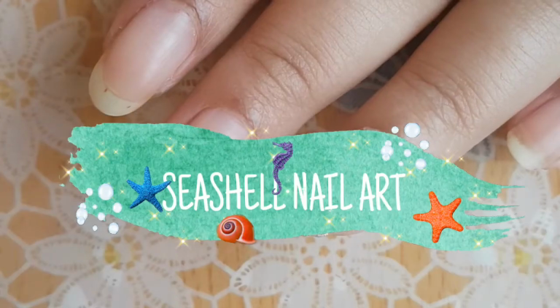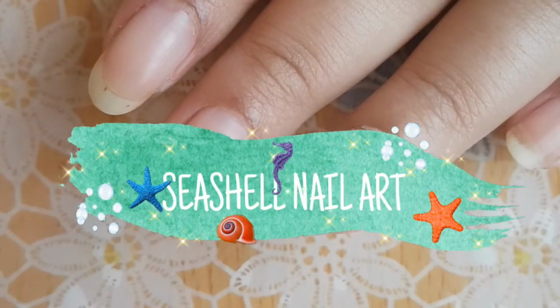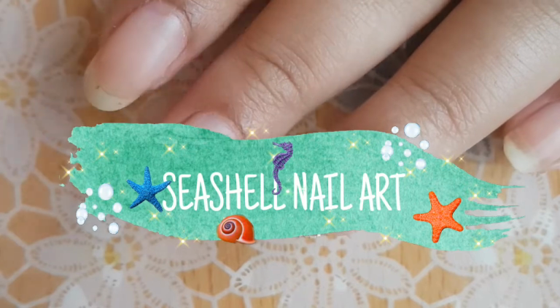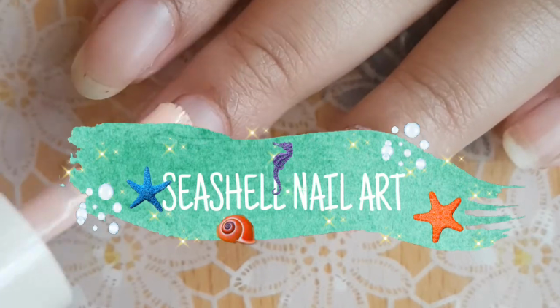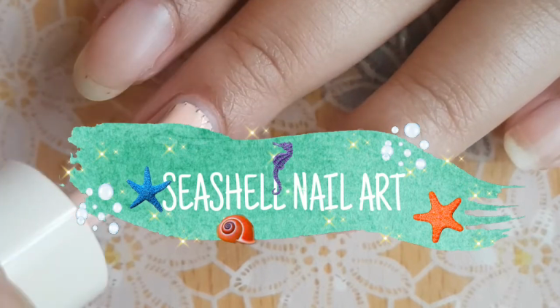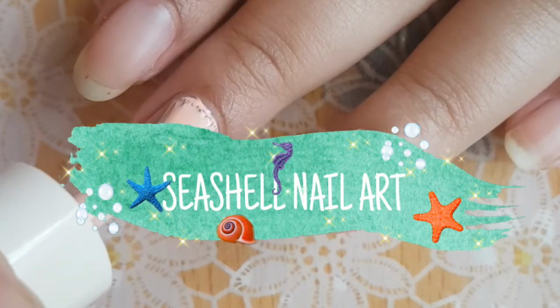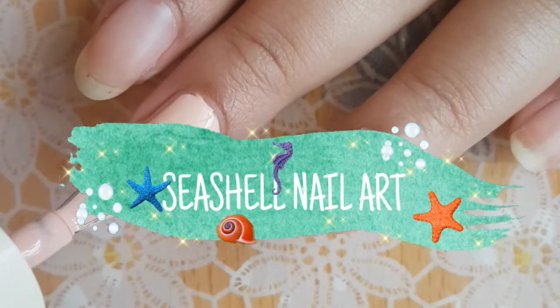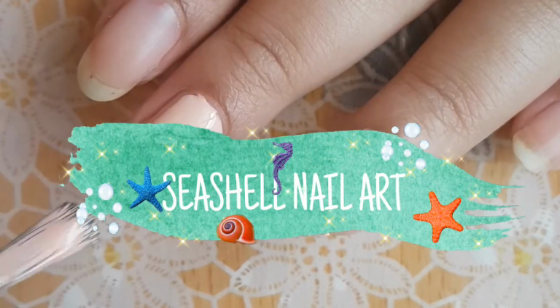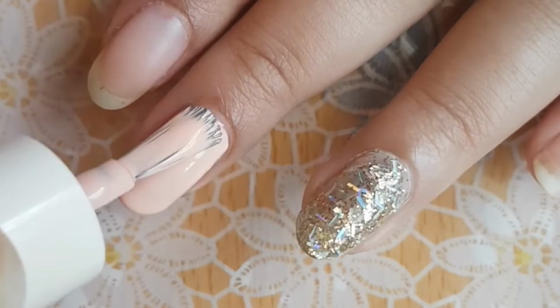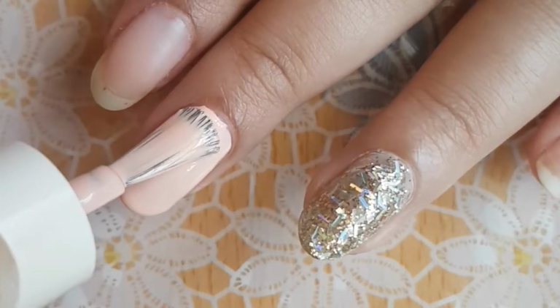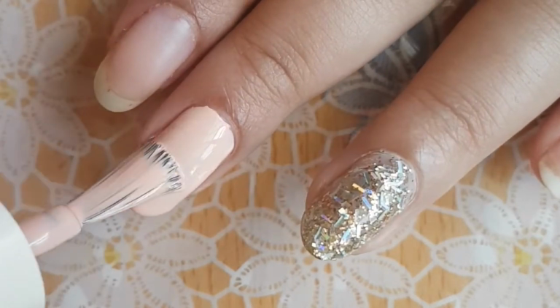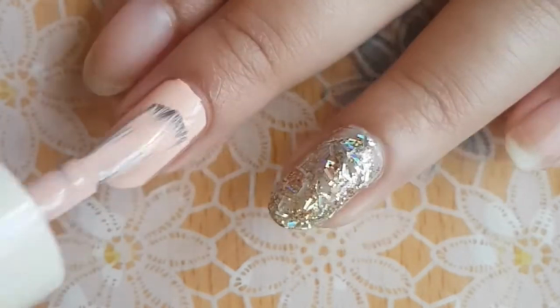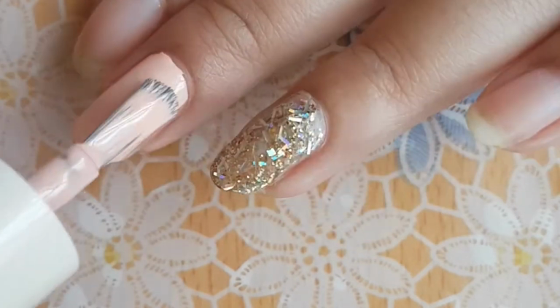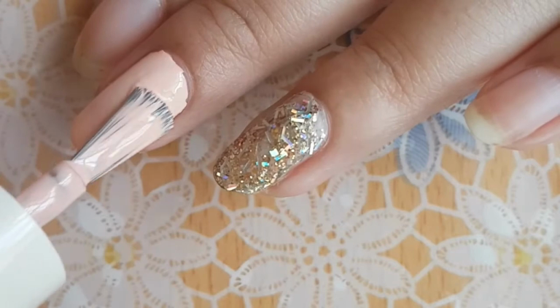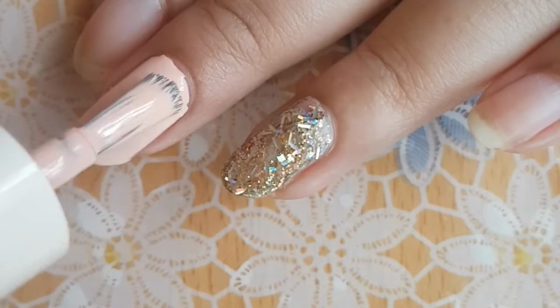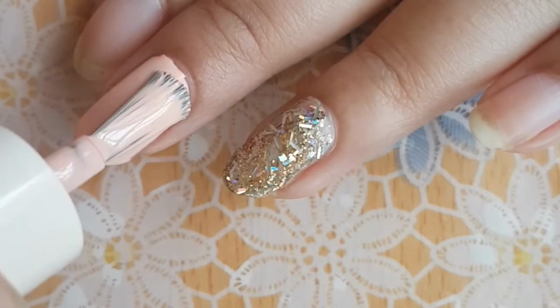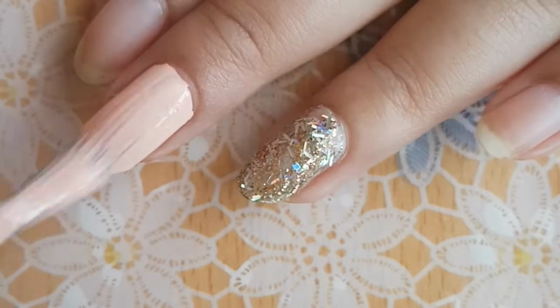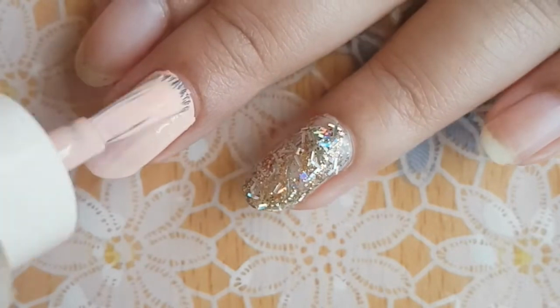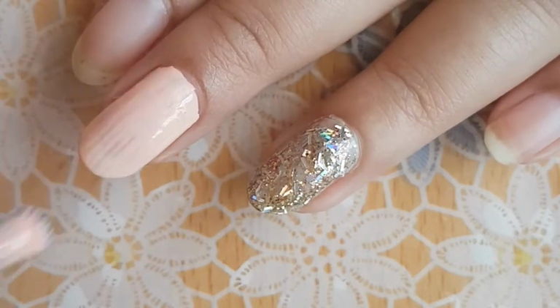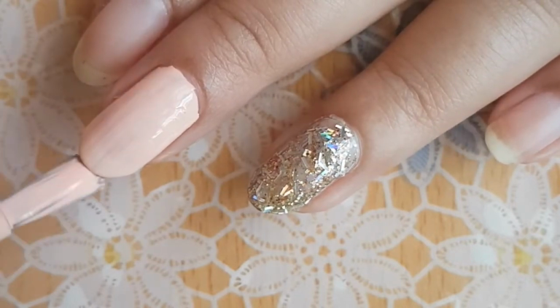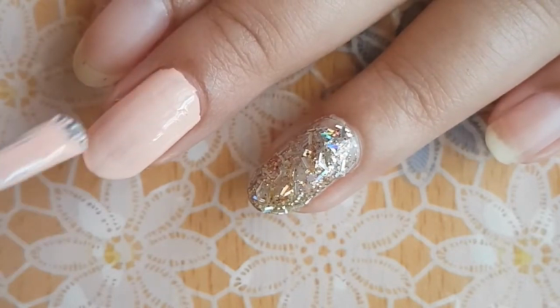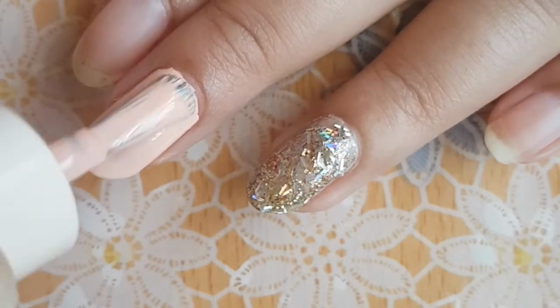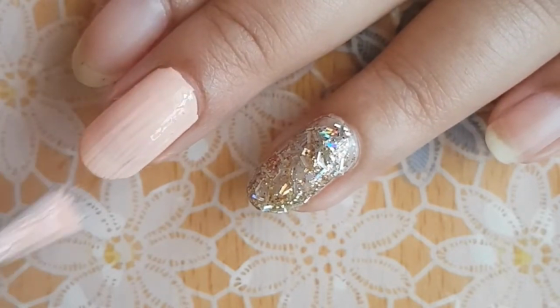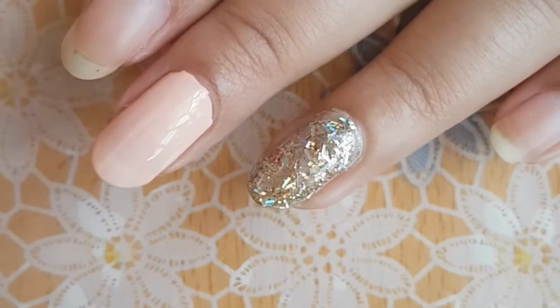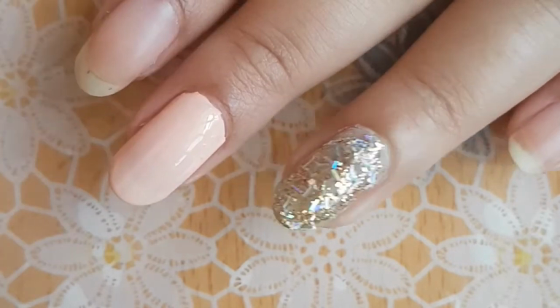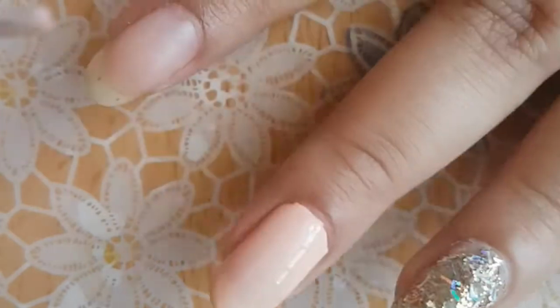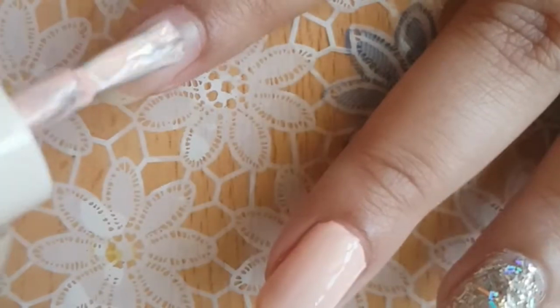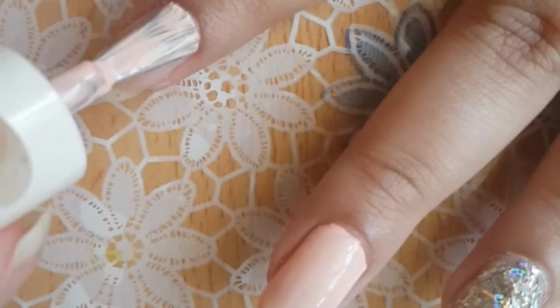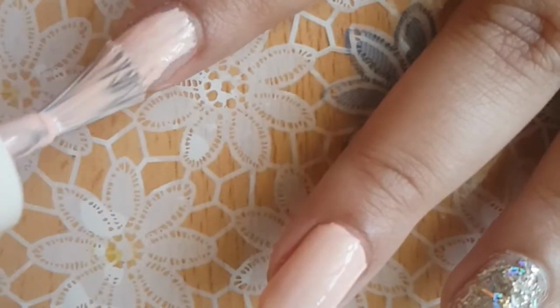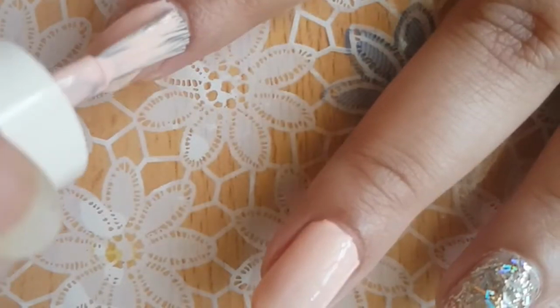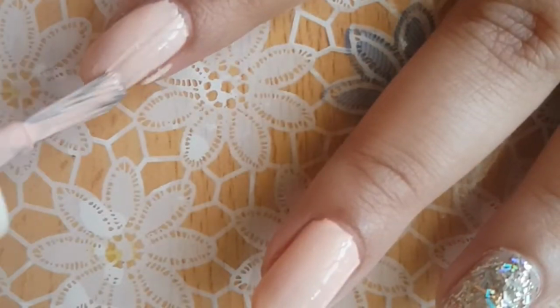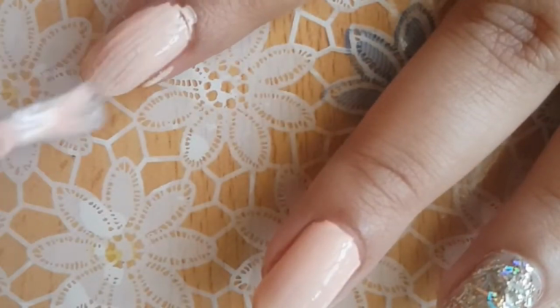Hey guys, it's Kareena and welcome to my channel. Today I'm showing you how to do a really pretty and easy seashell nail art design. Begin by applying your base color — I've chosen Peachy Keen by Etchinen.